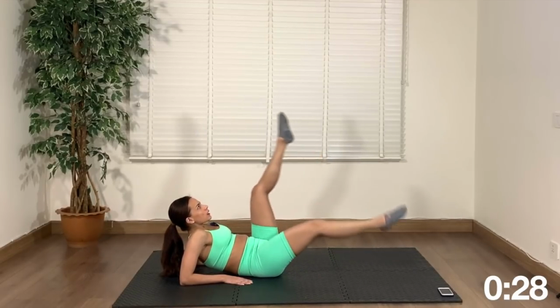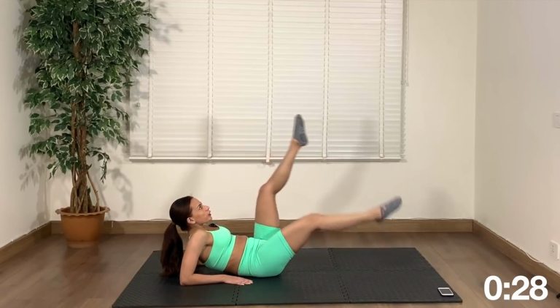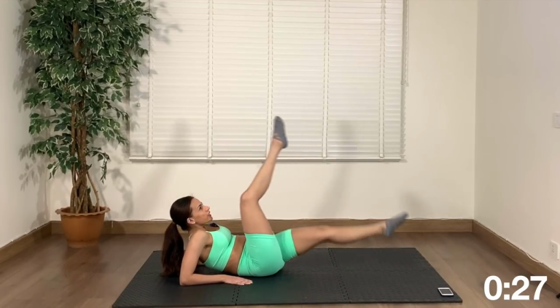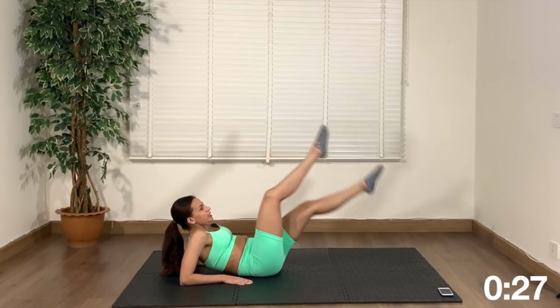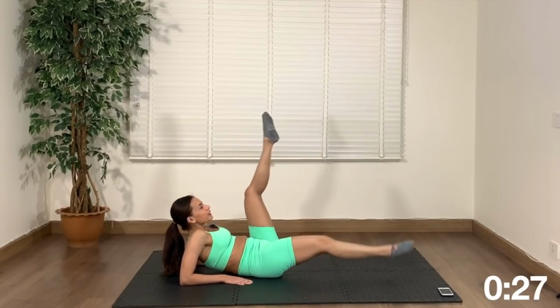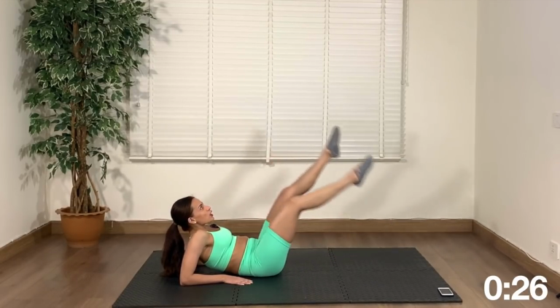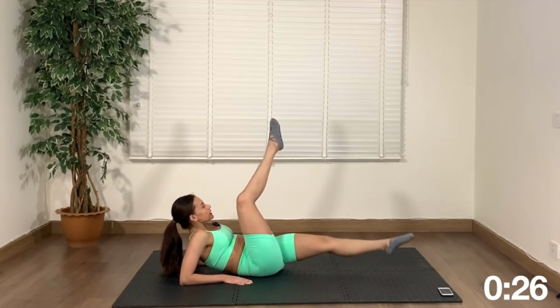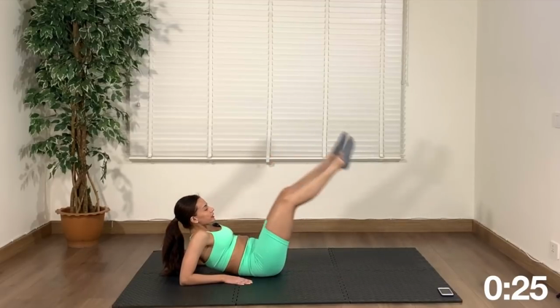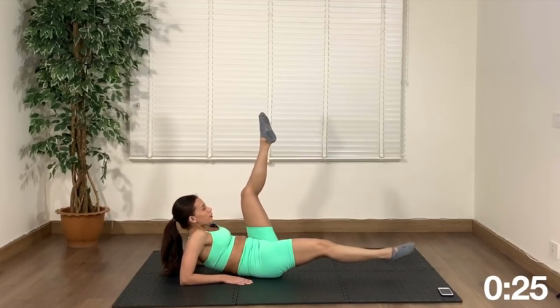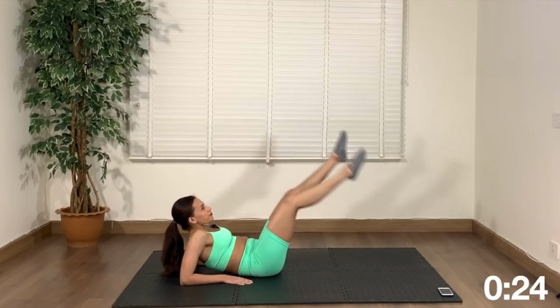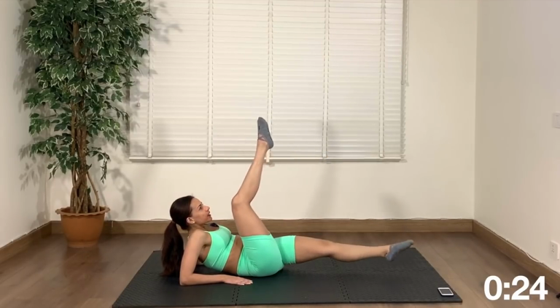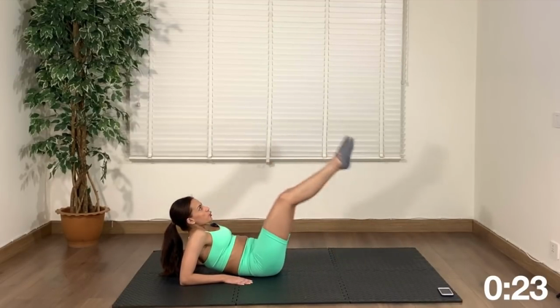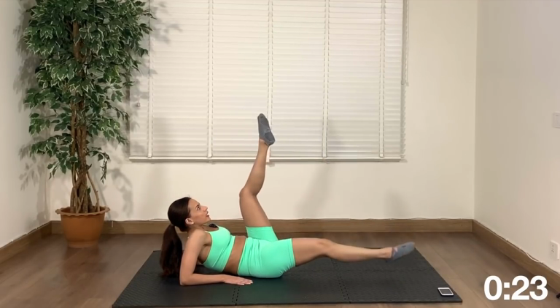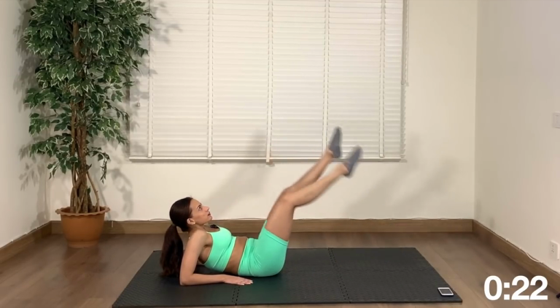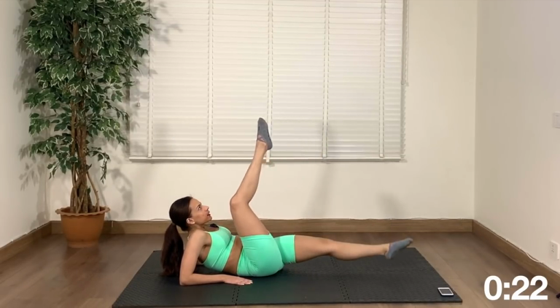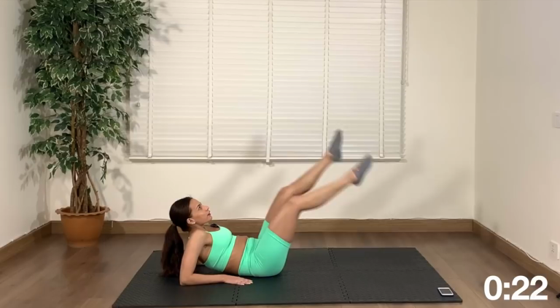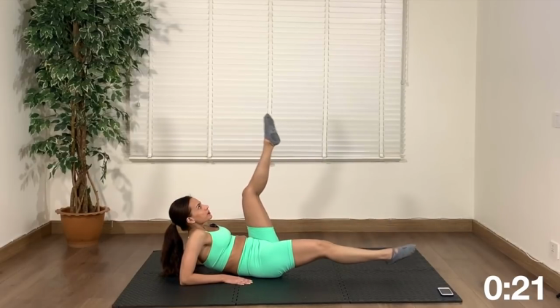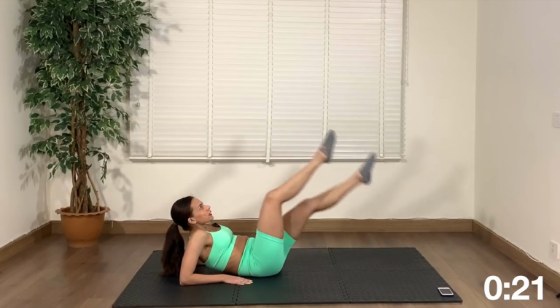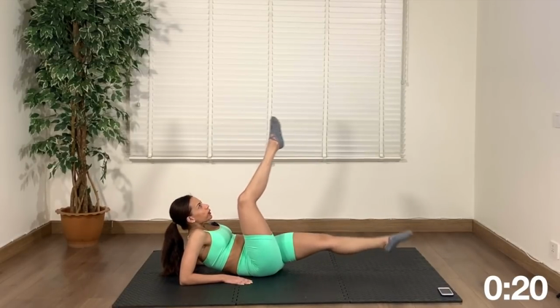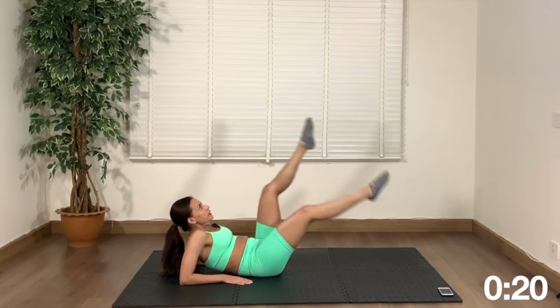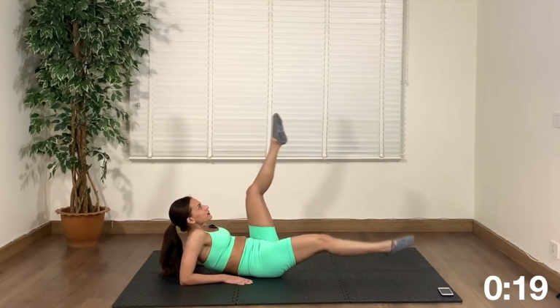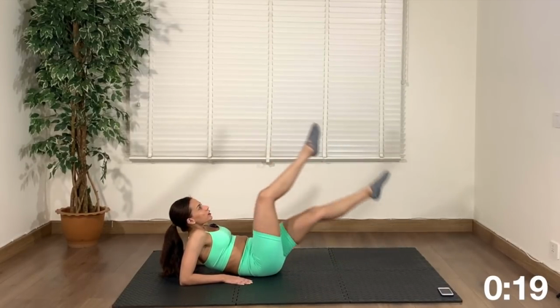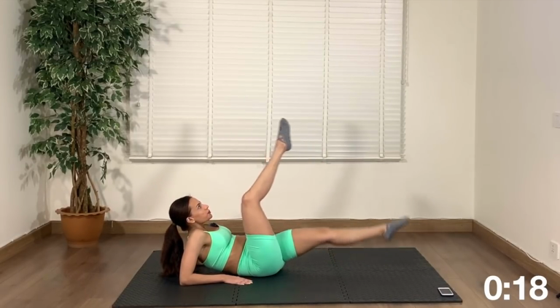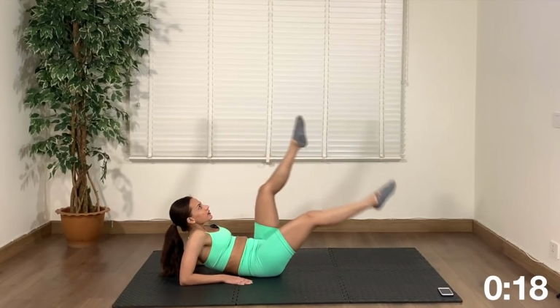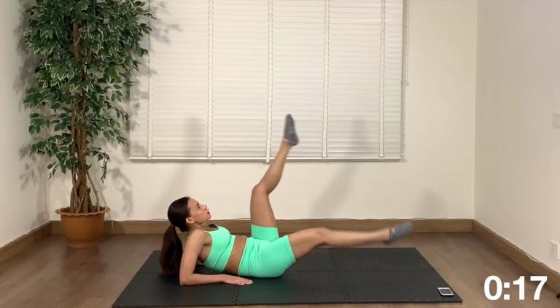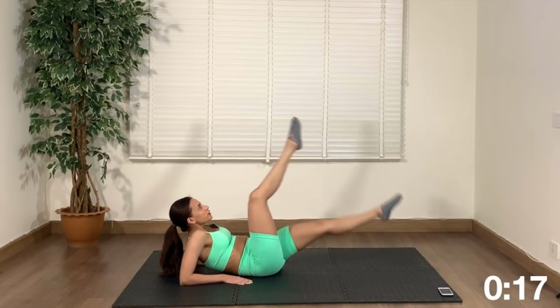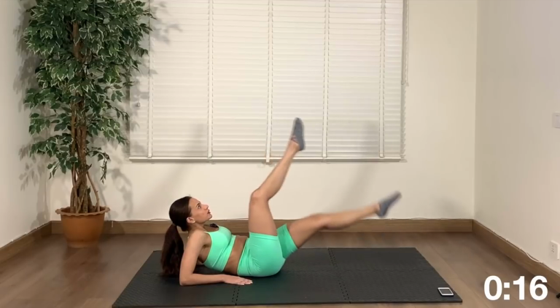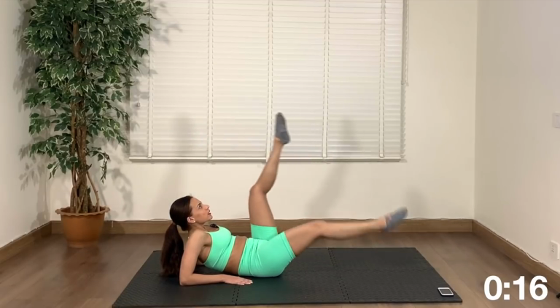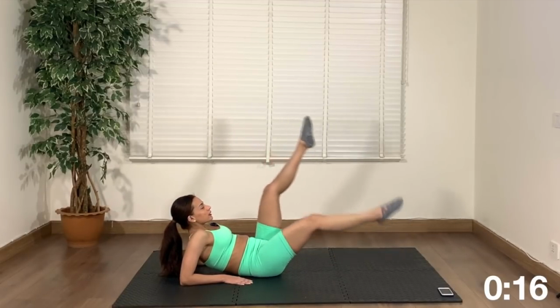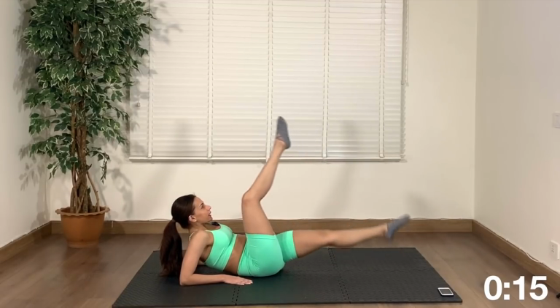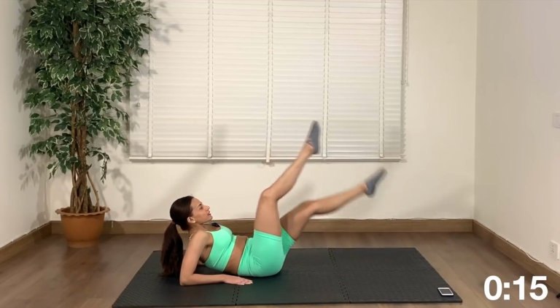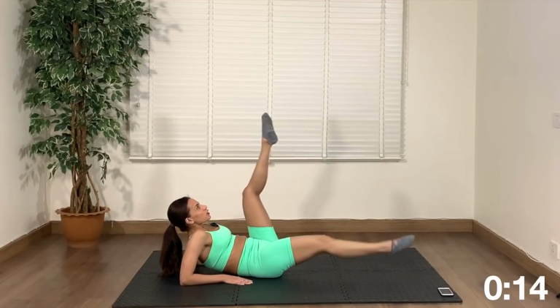We're already three minutes in, only seven minutes to go. Short workout at home, no equipment, no jumping — just you and 10 minutes, that's all.